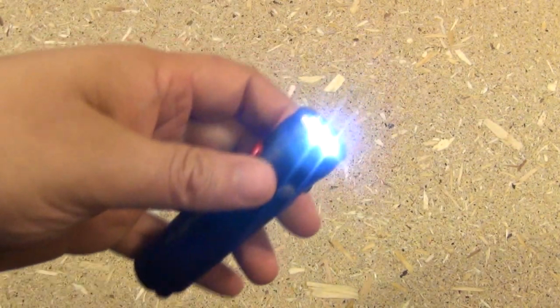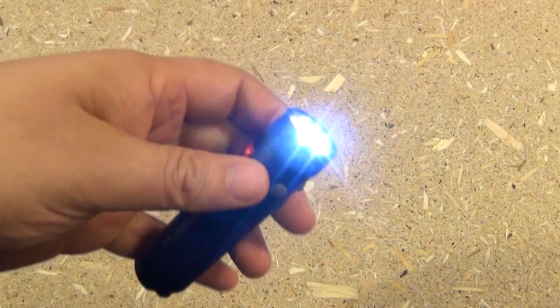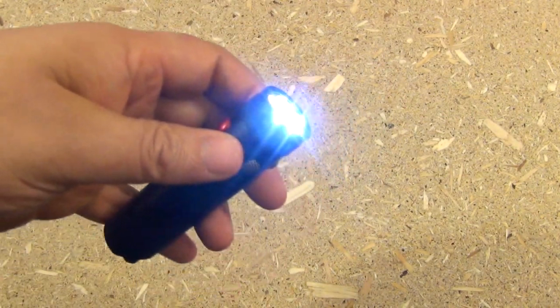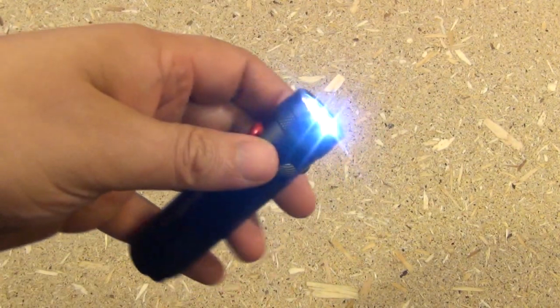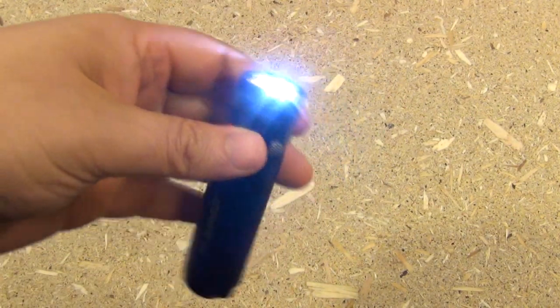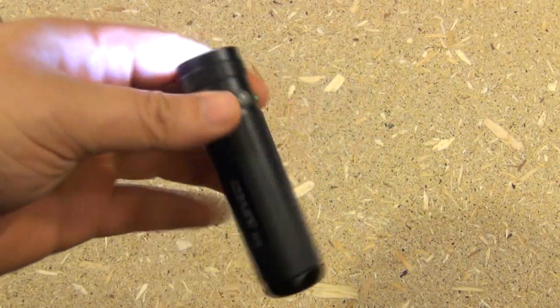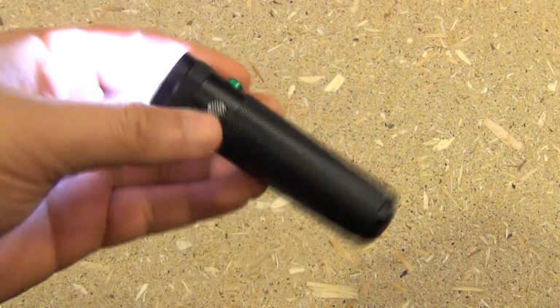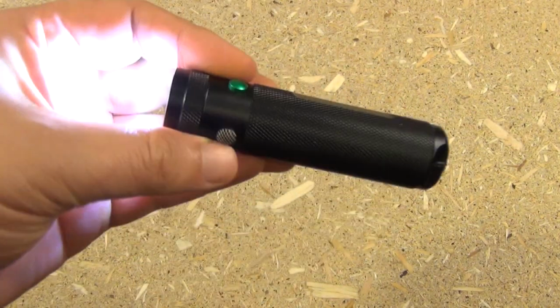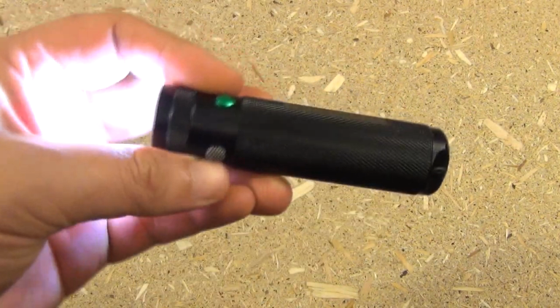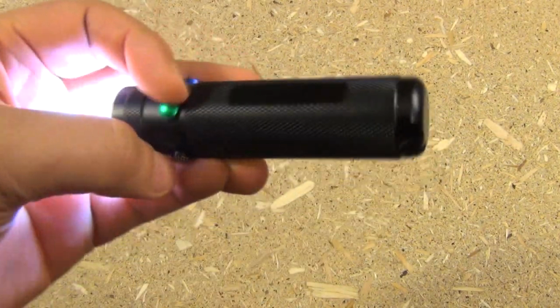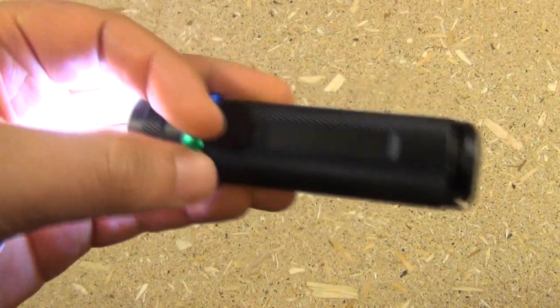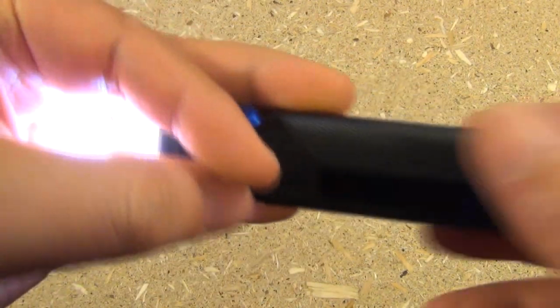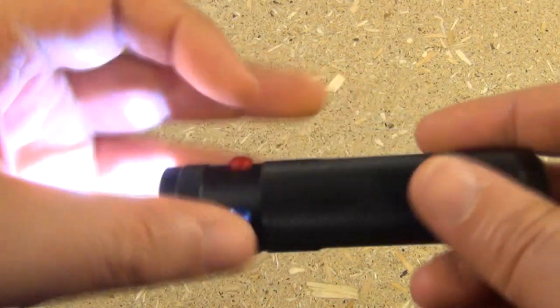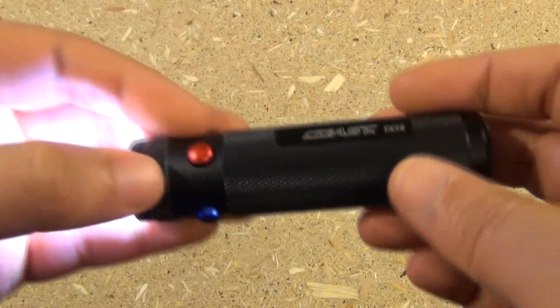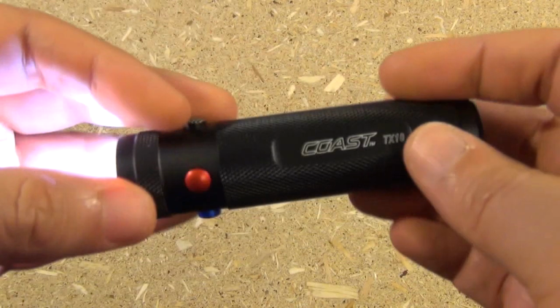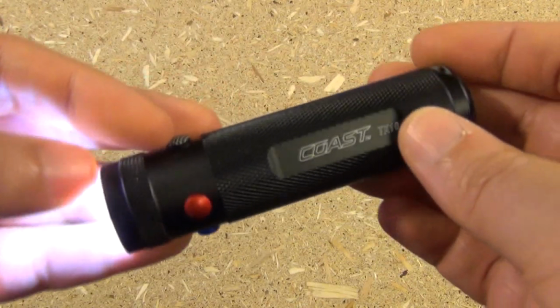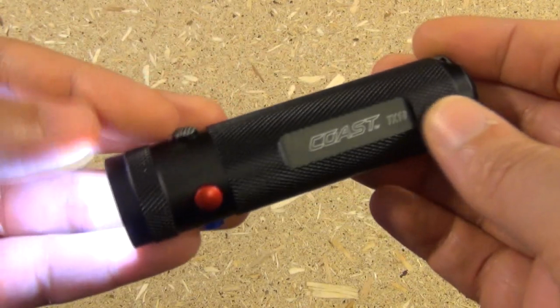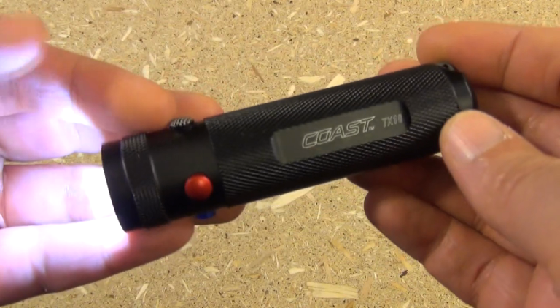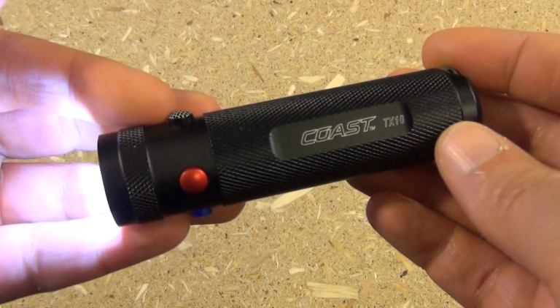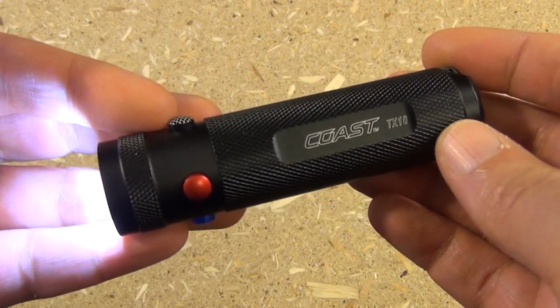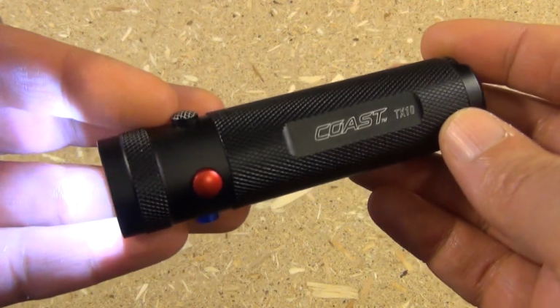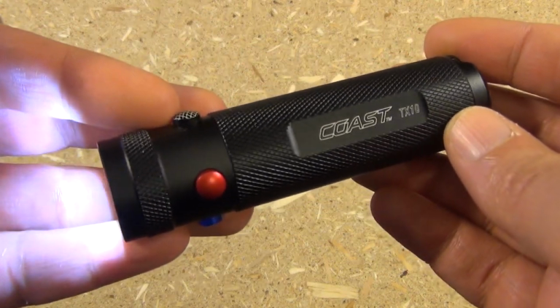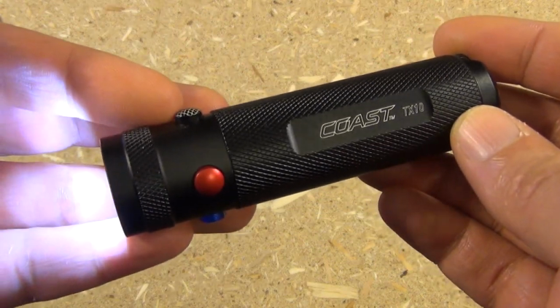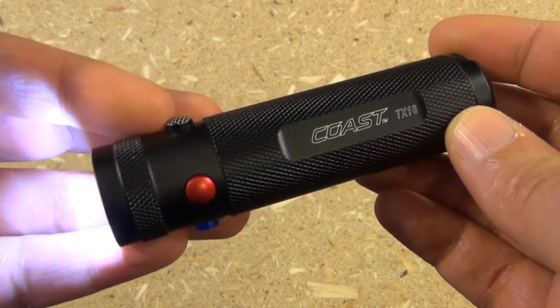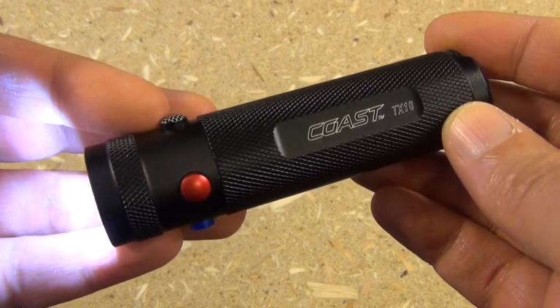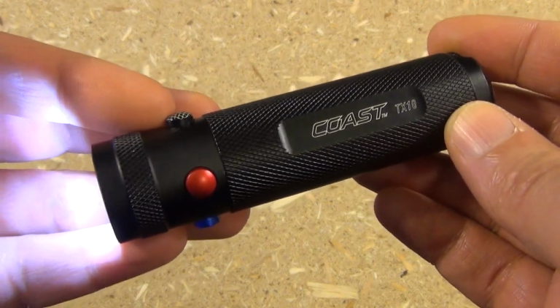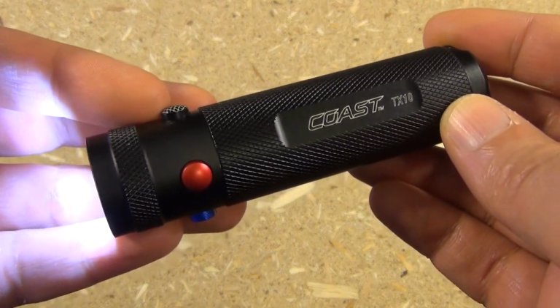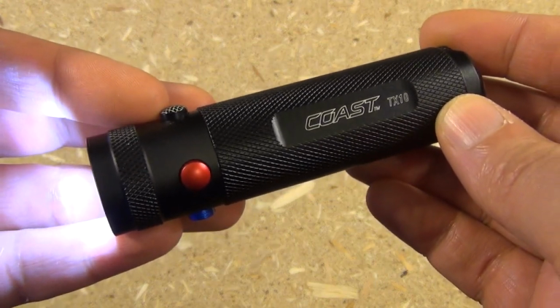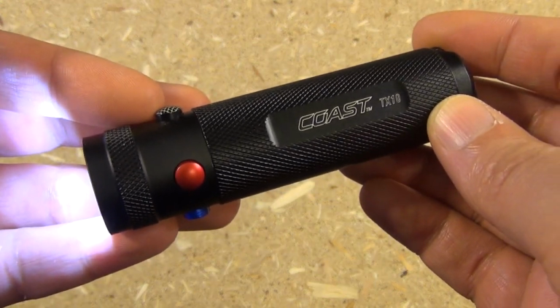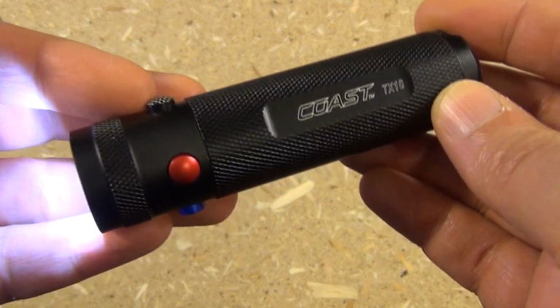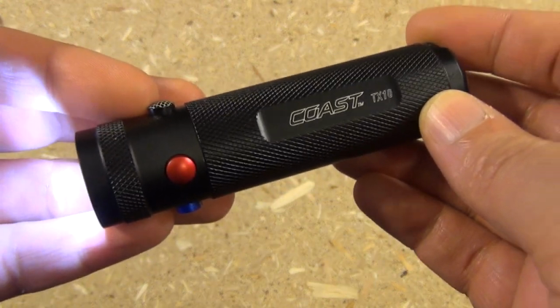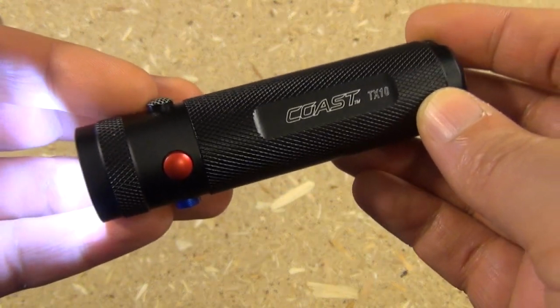Alright, hope you enjoyed seeing this Coast Quad Color. This has been We All Juggle Knives. I'm out.